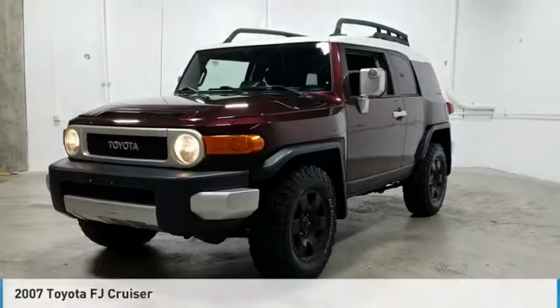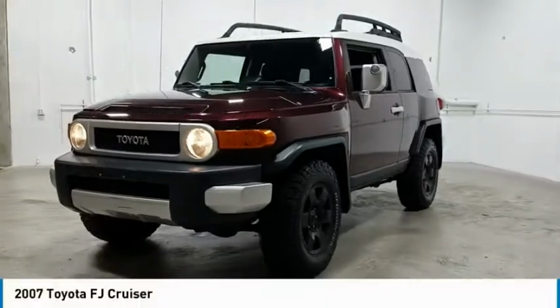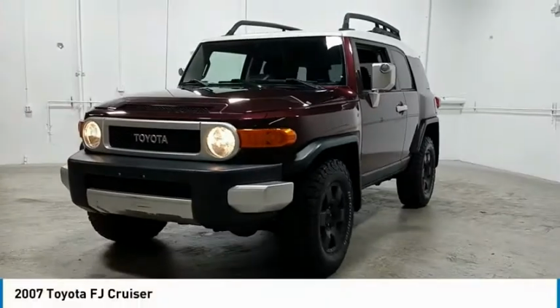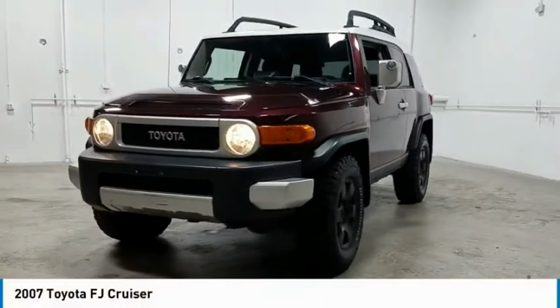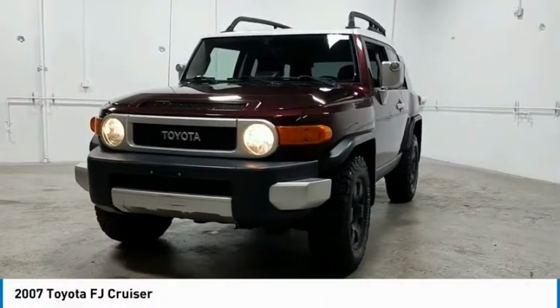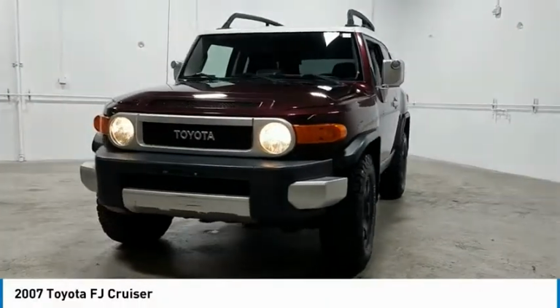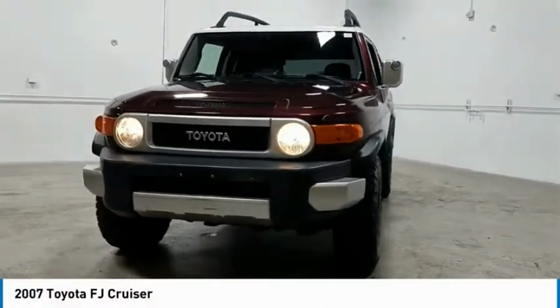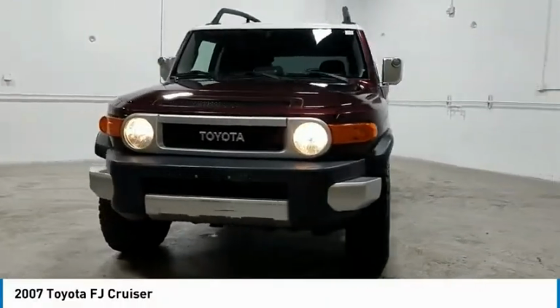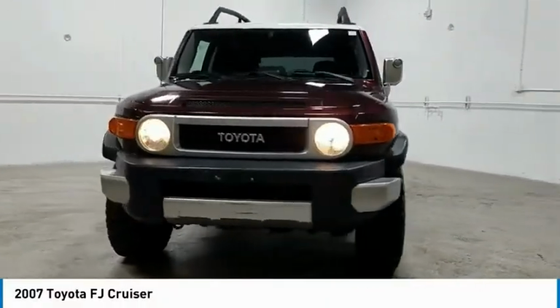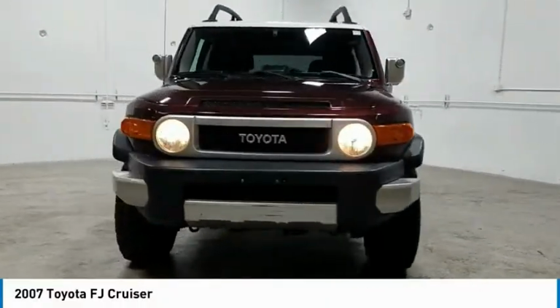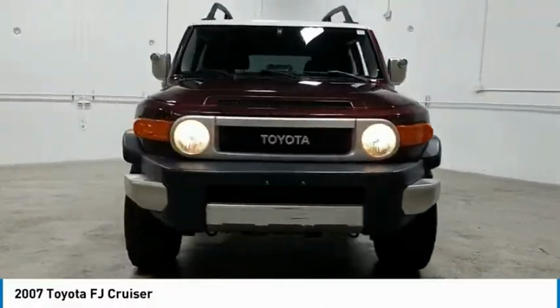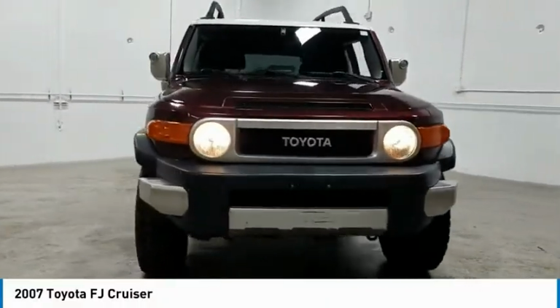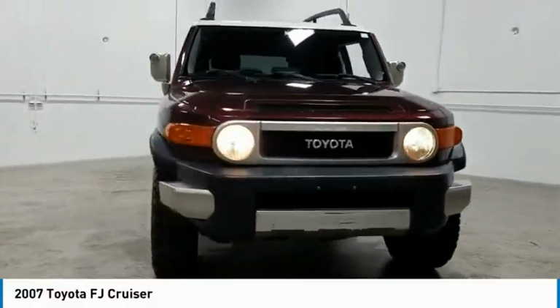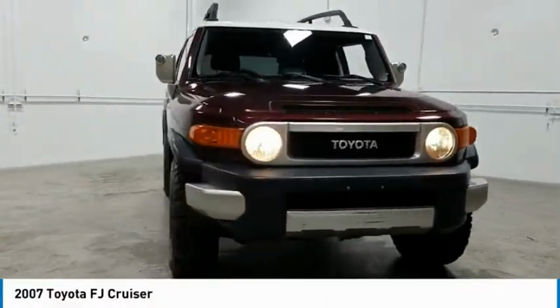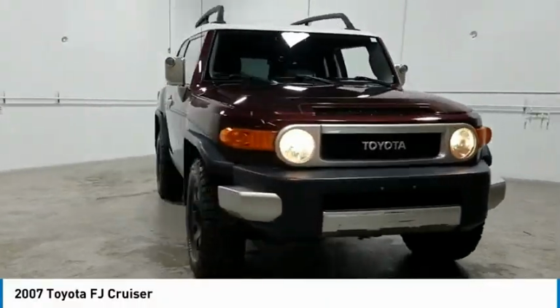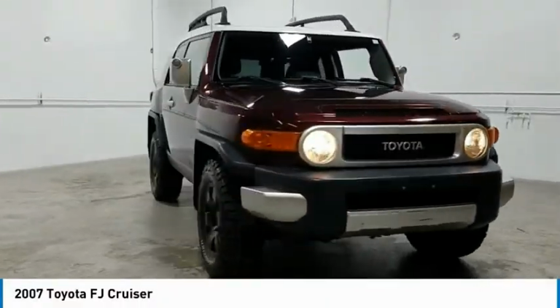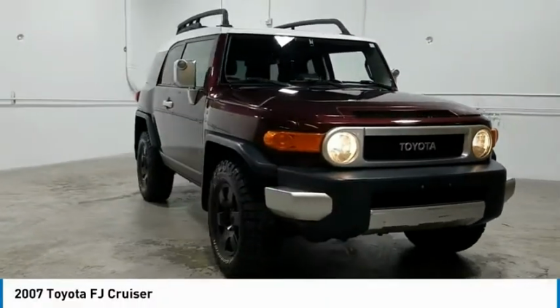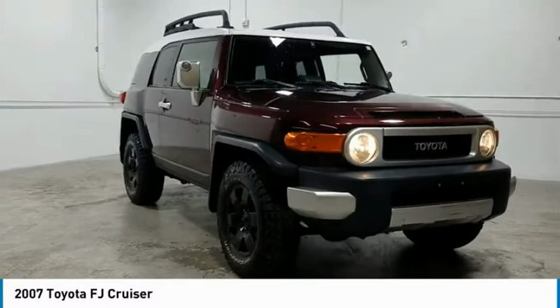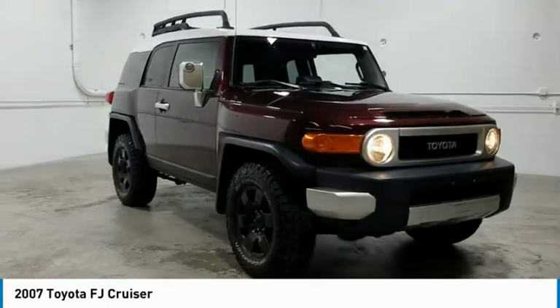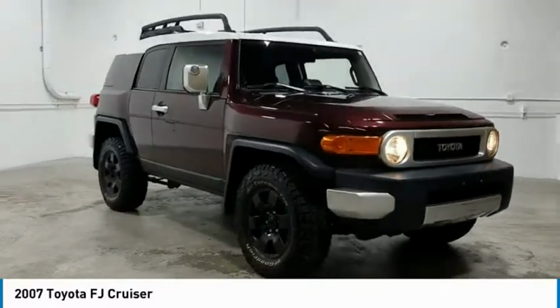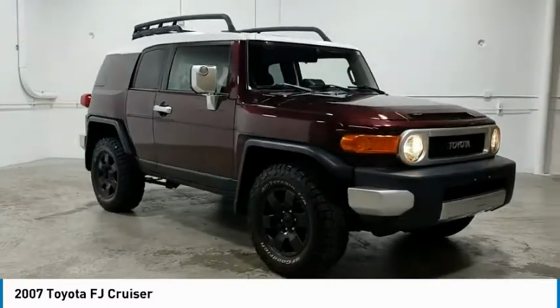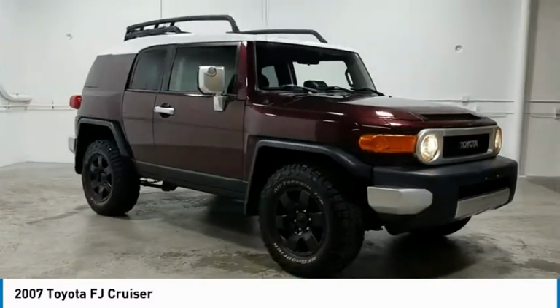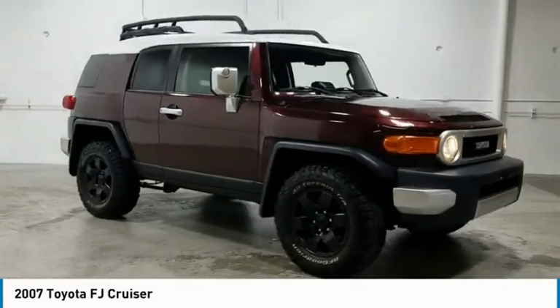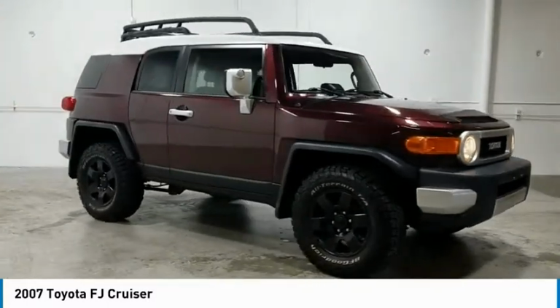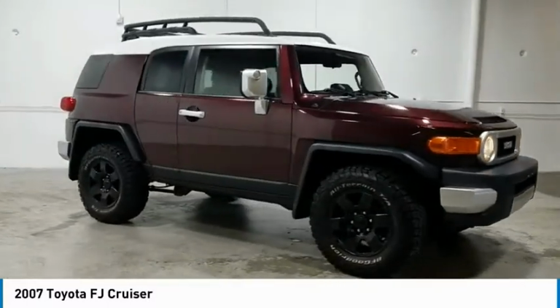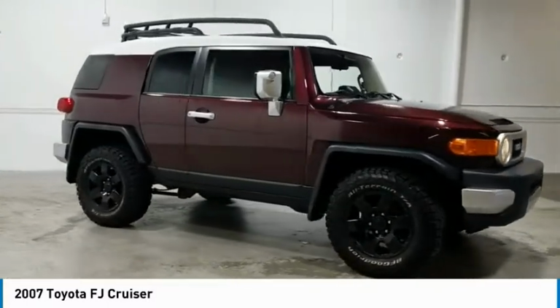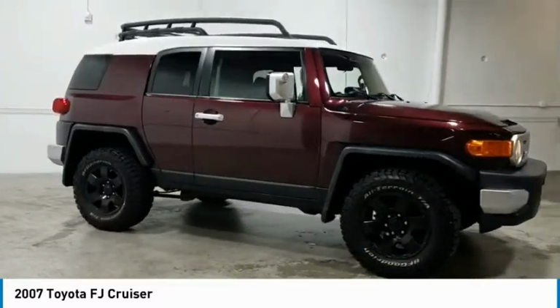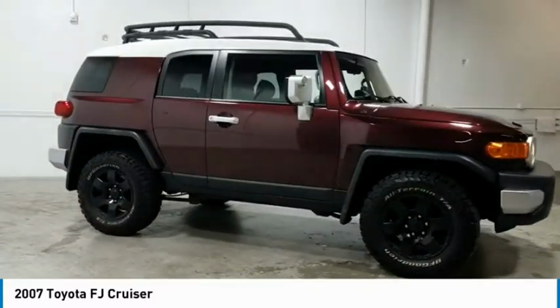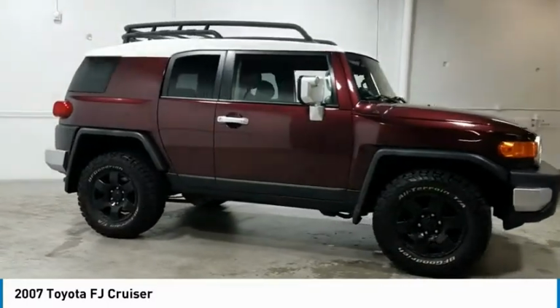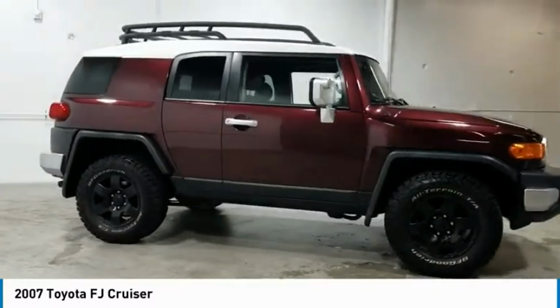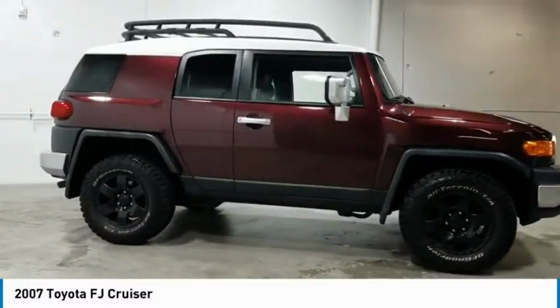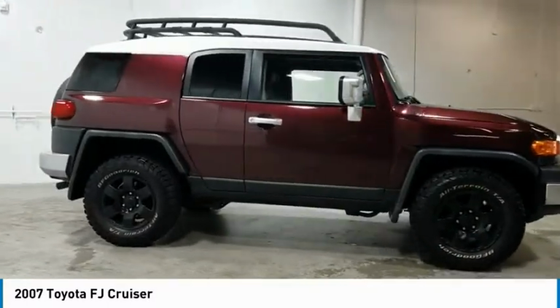You are going to love the 2007 Toyota FJ Cruiser. It's rugged and sleek and stylish in an unimposing way.